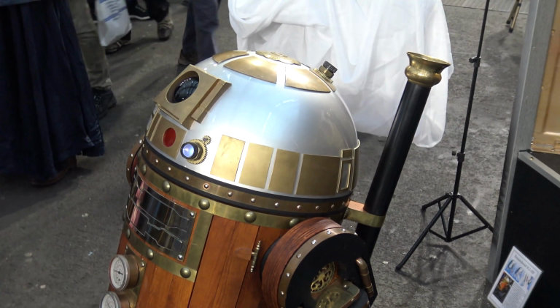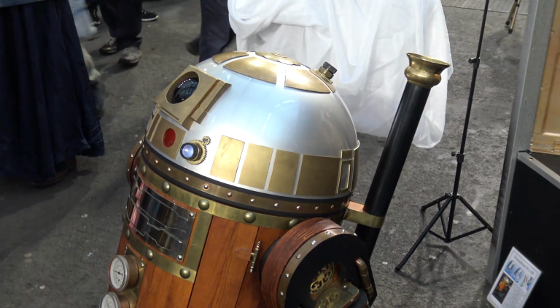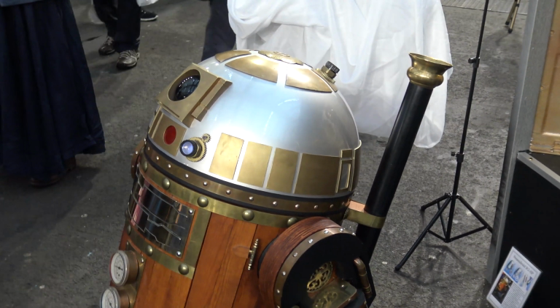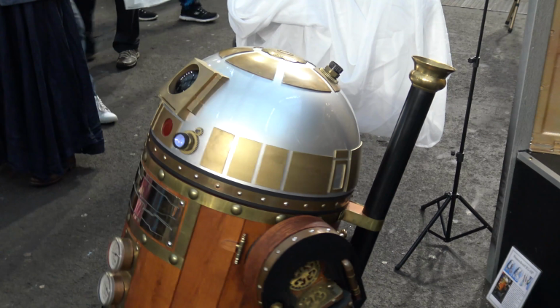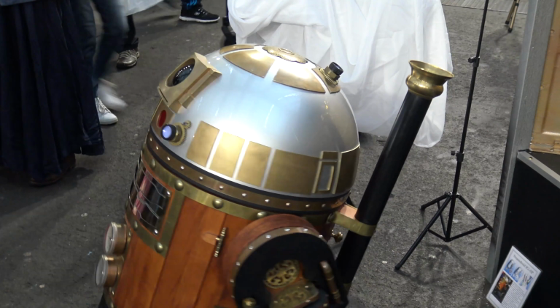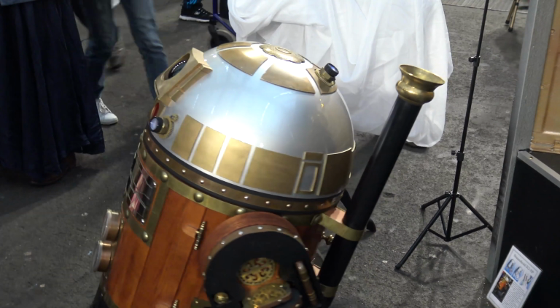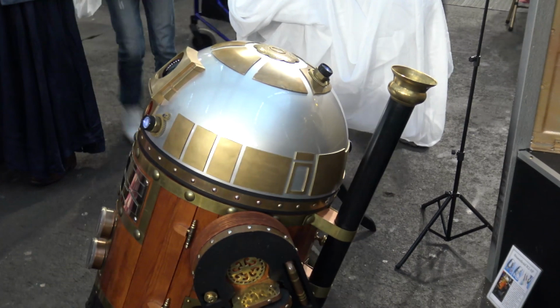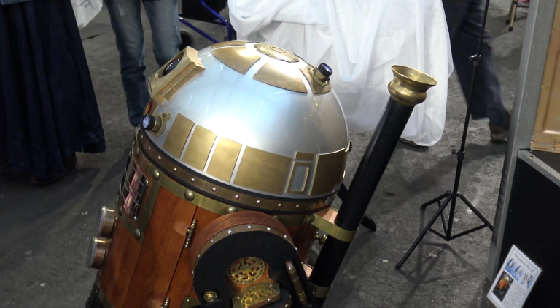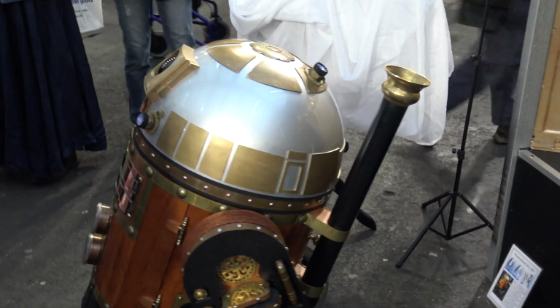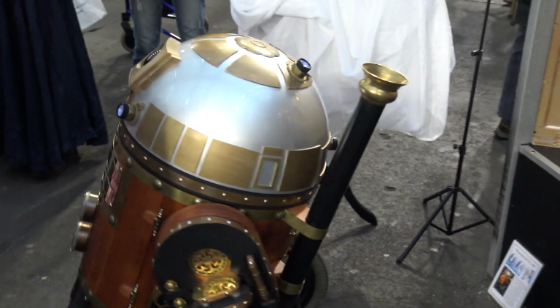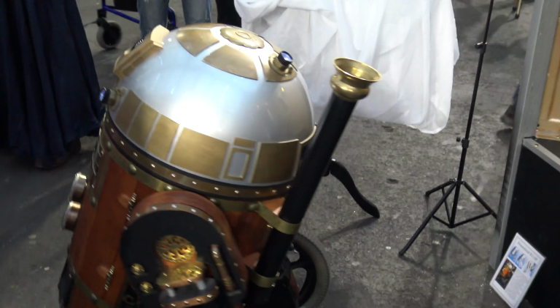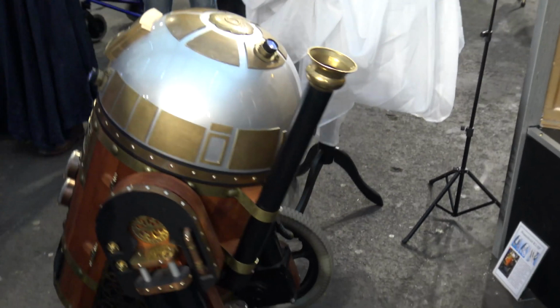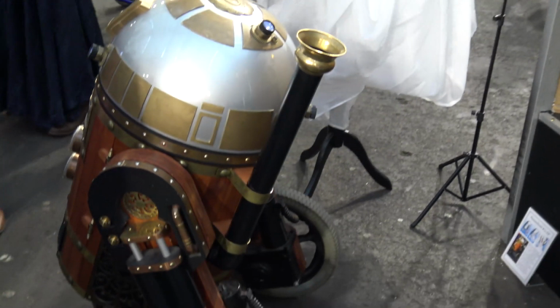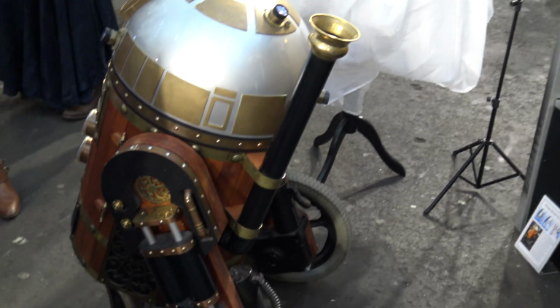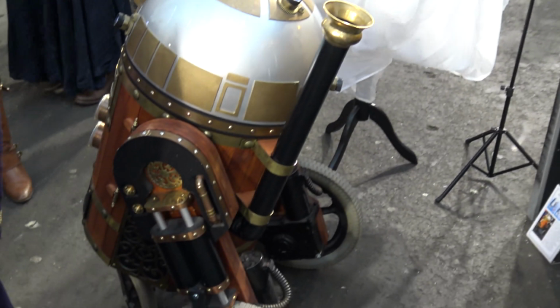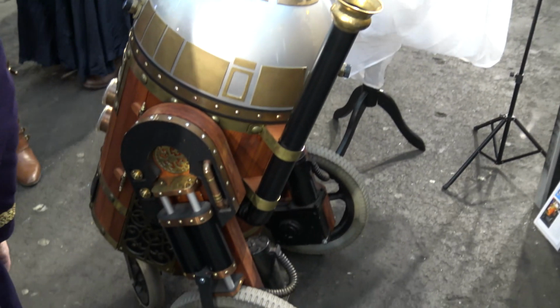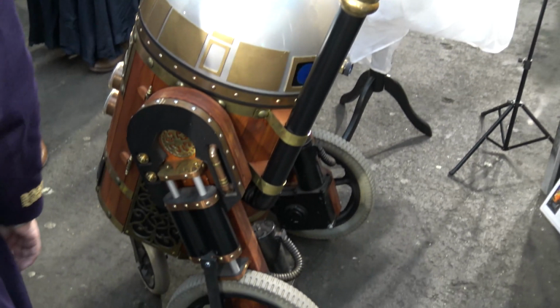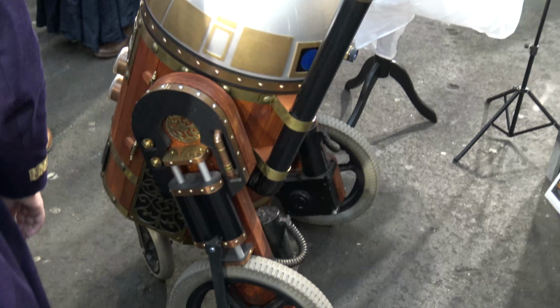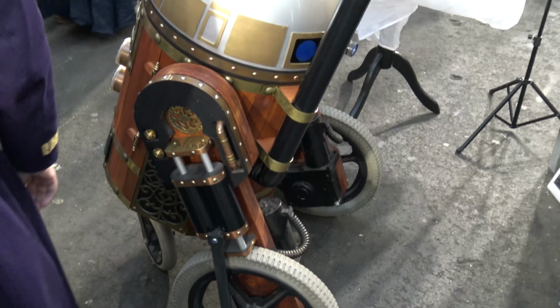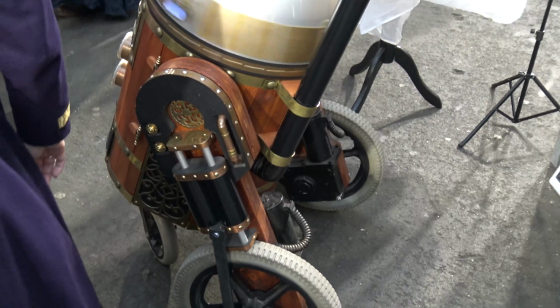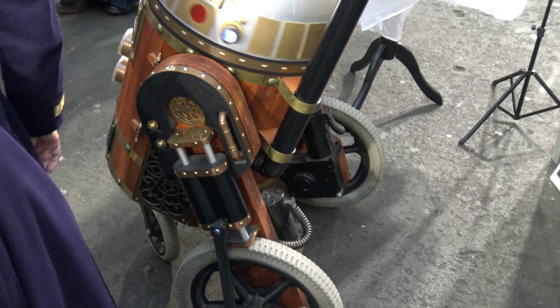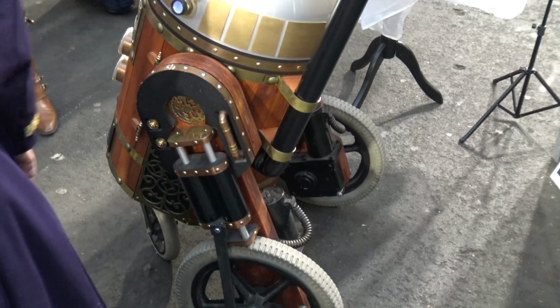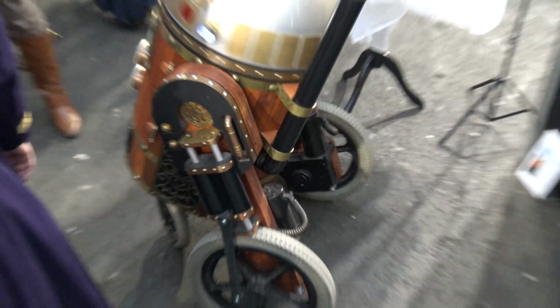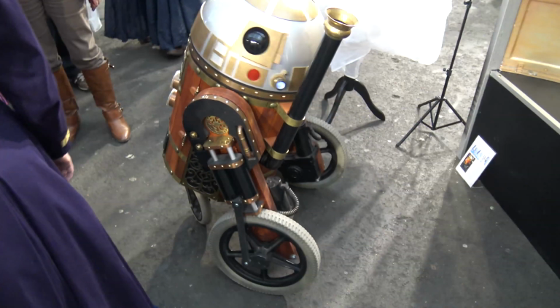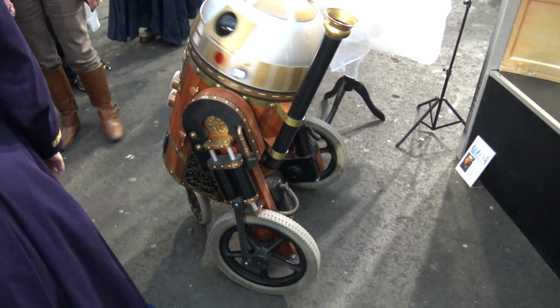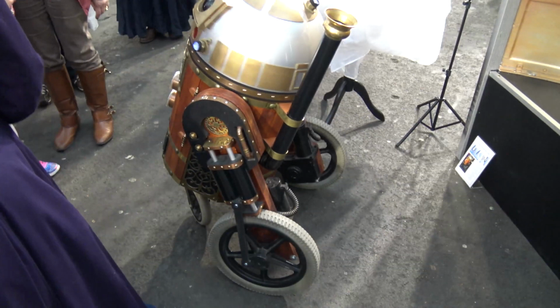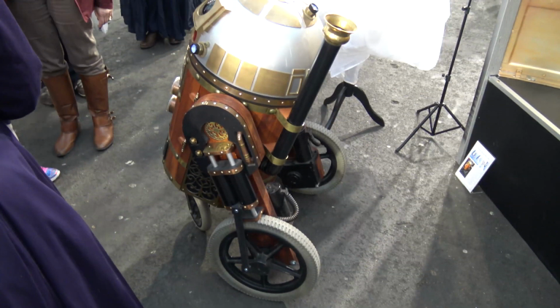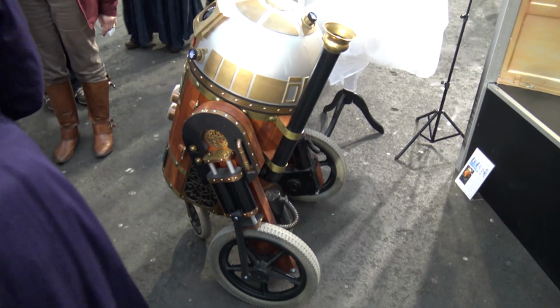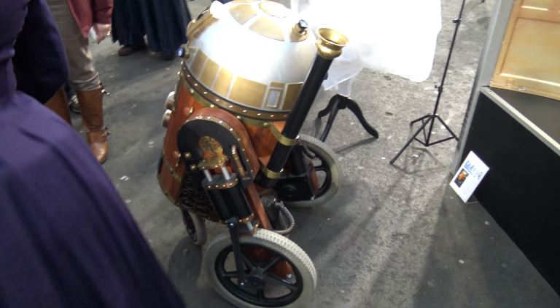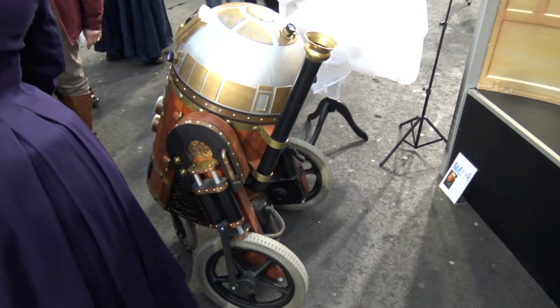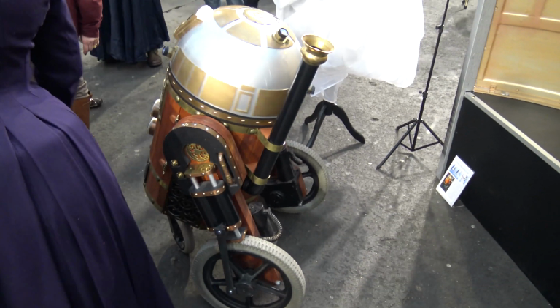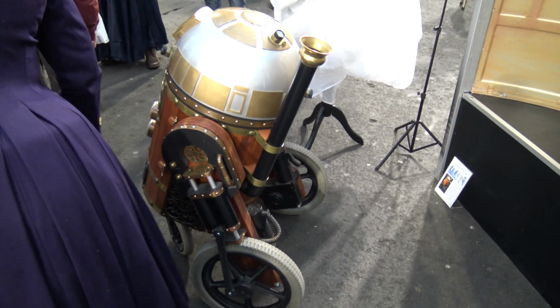And is somebody controlling this? Yes, hopefully my partner is around somewhere over there with the controls.